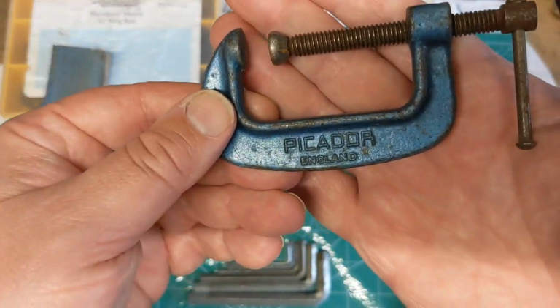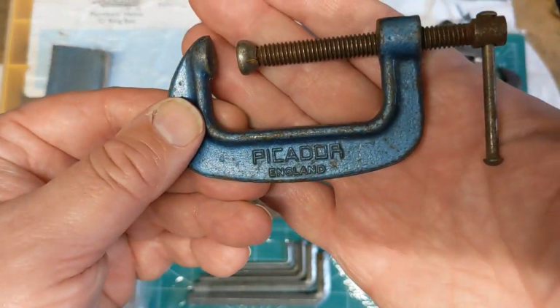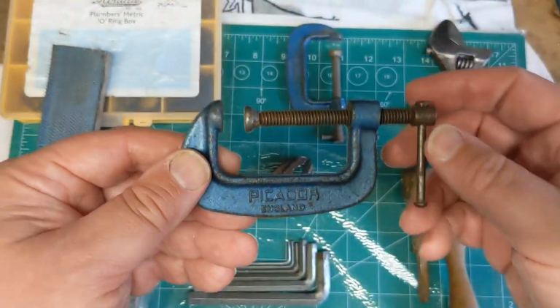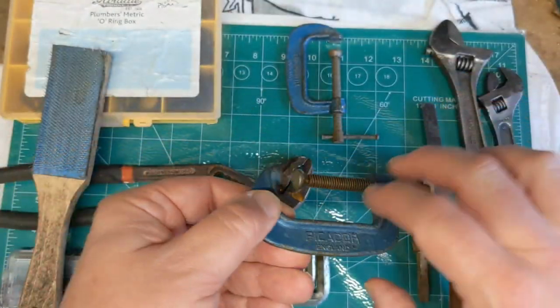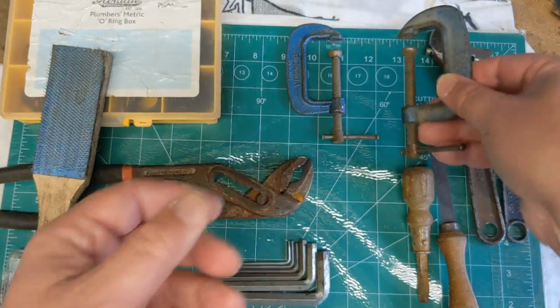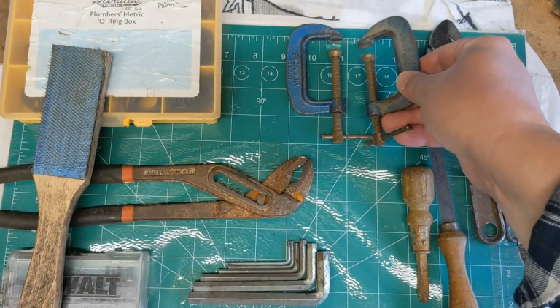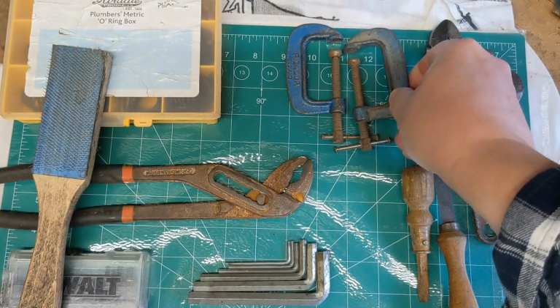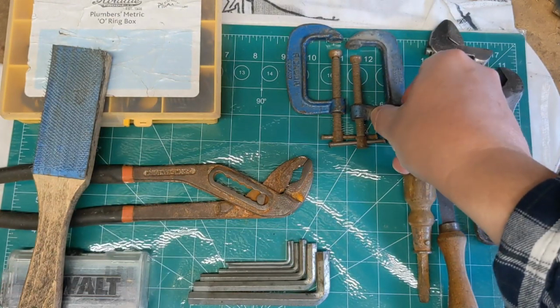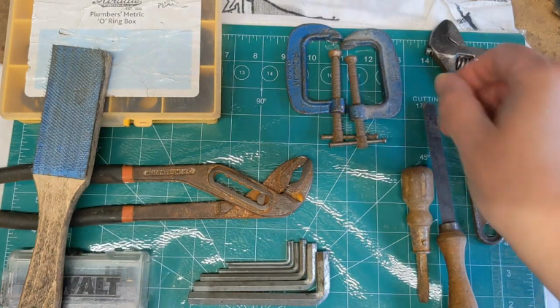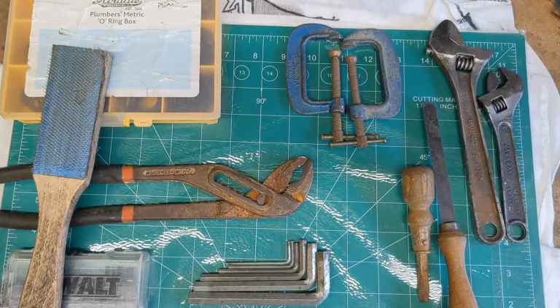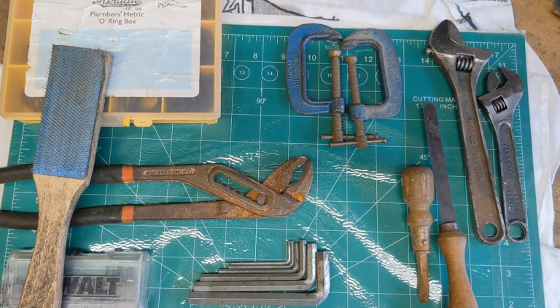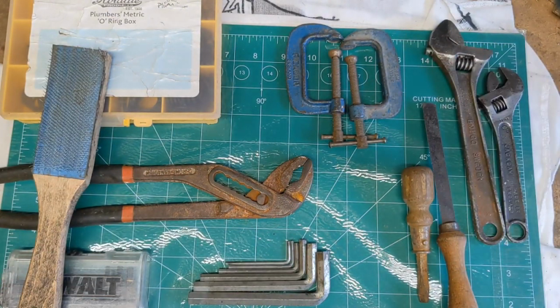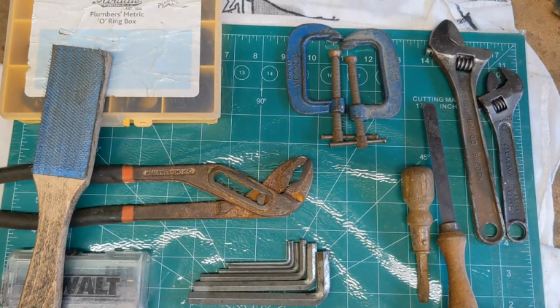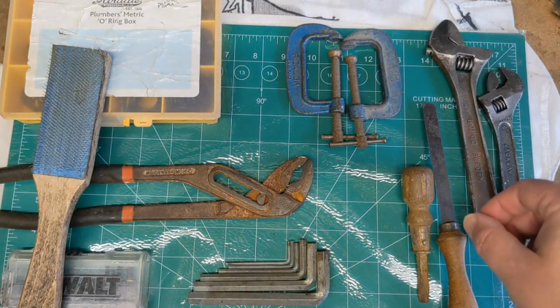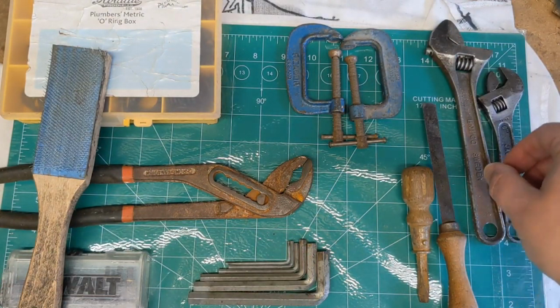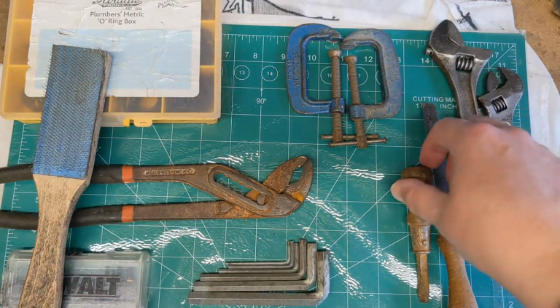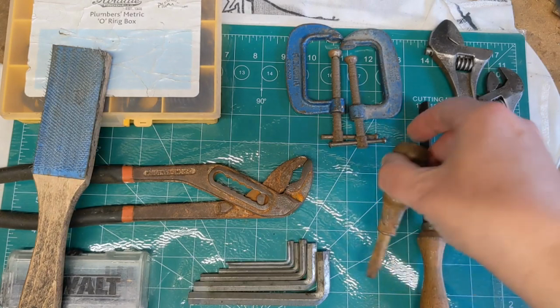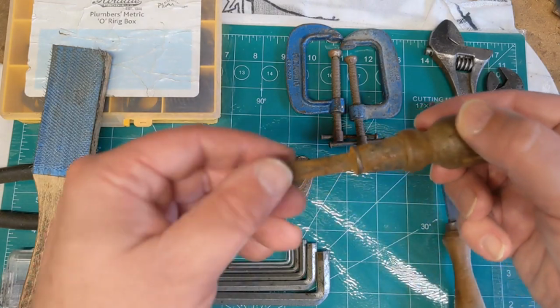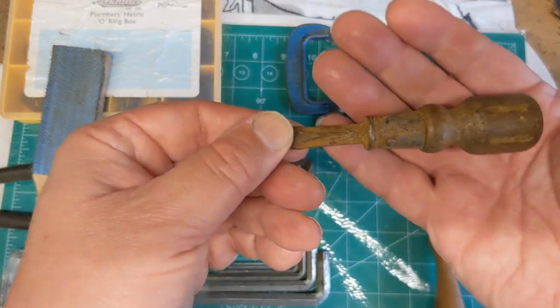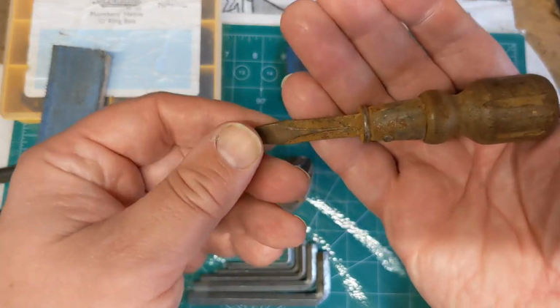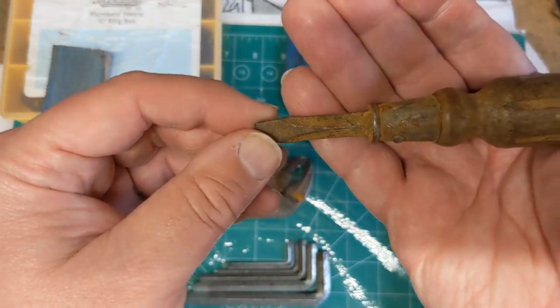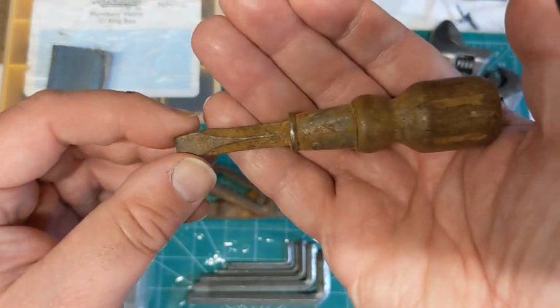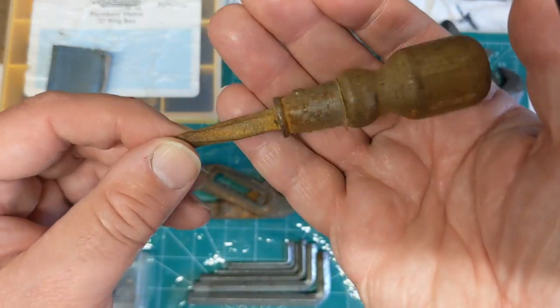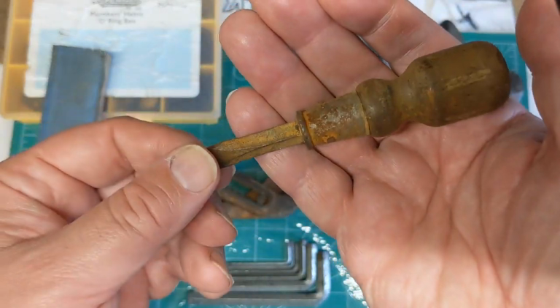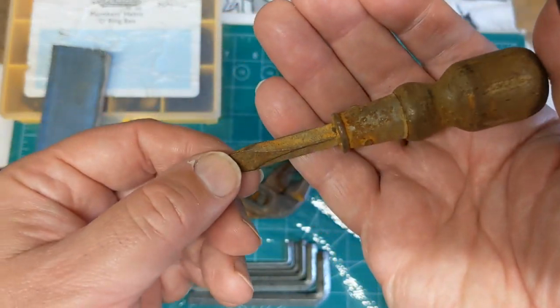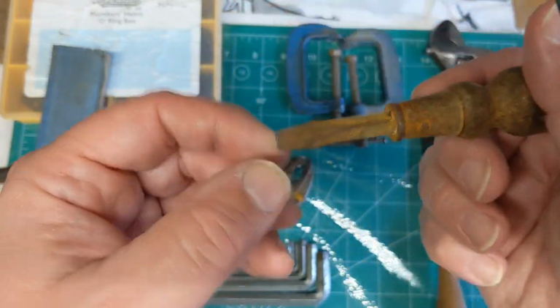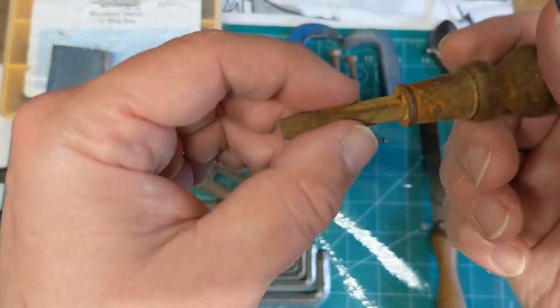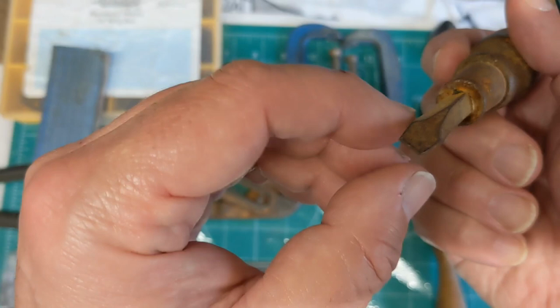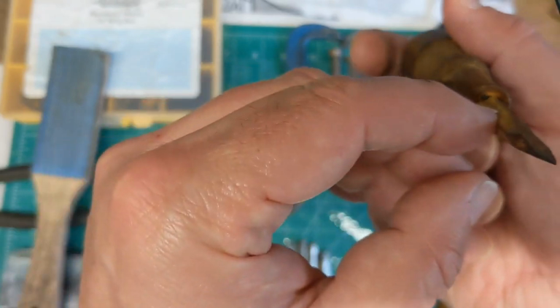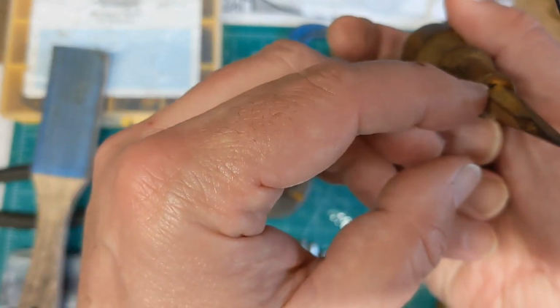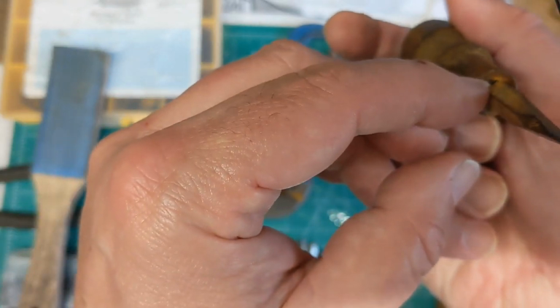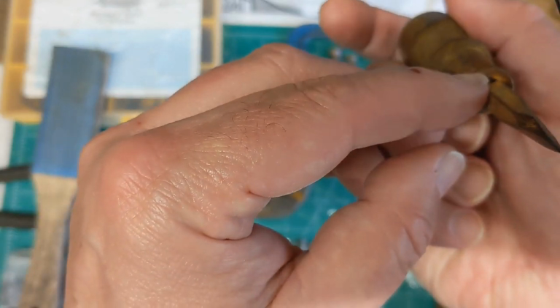I also managed to get two small Picador clamps at one pound each, and this very nice wooden-handled stubby screwdriver with quite a nice square shank profile.